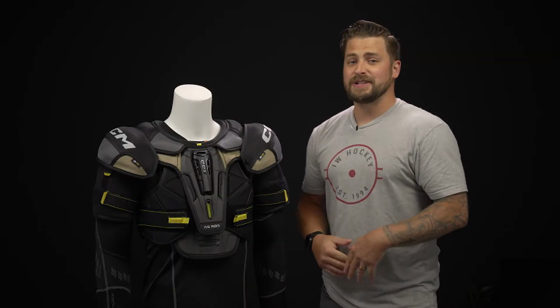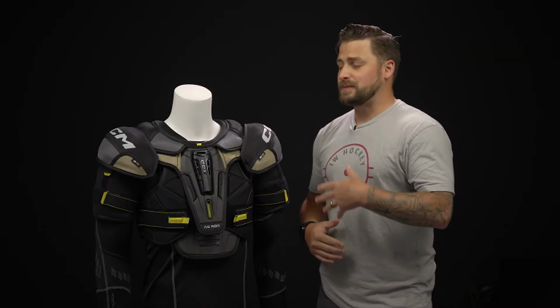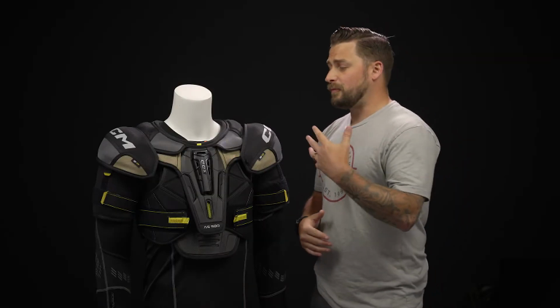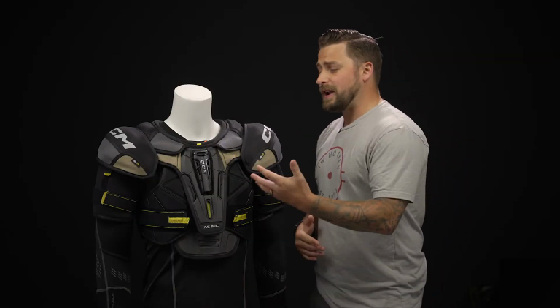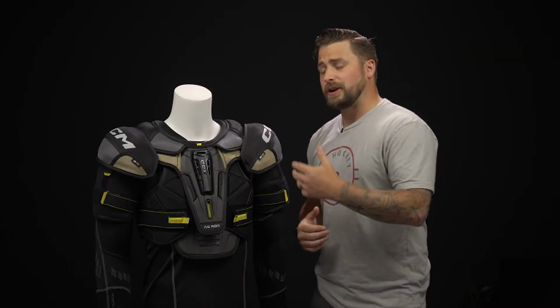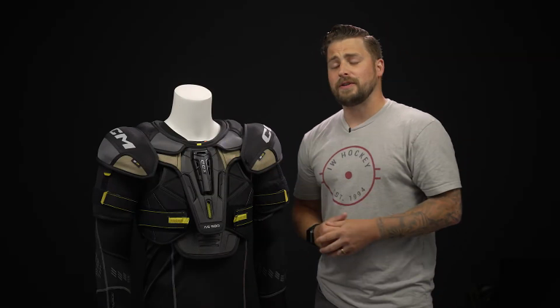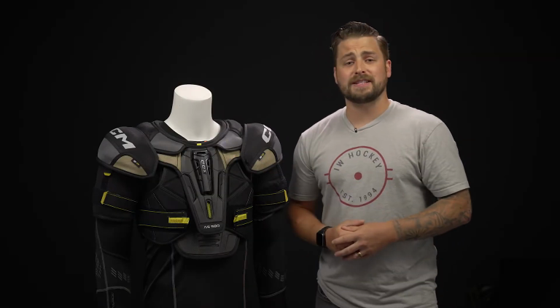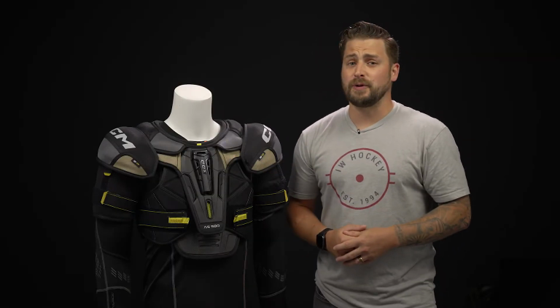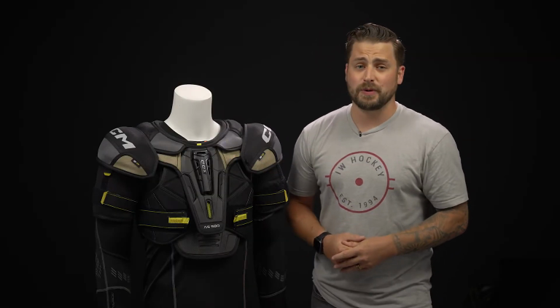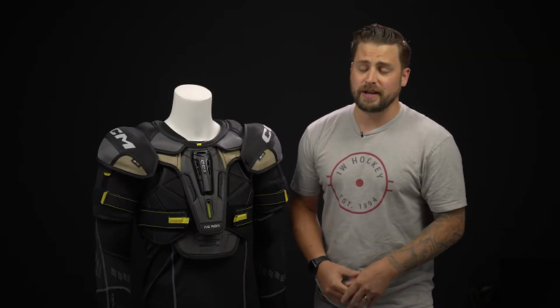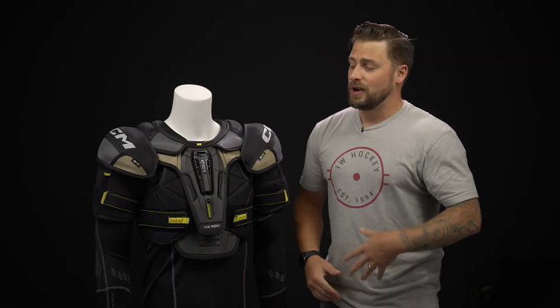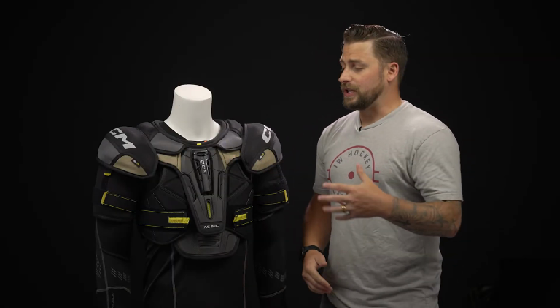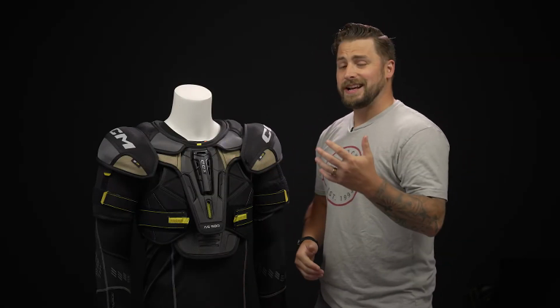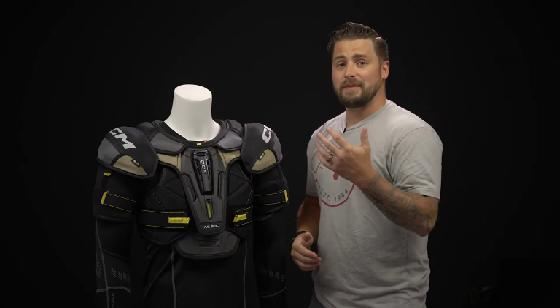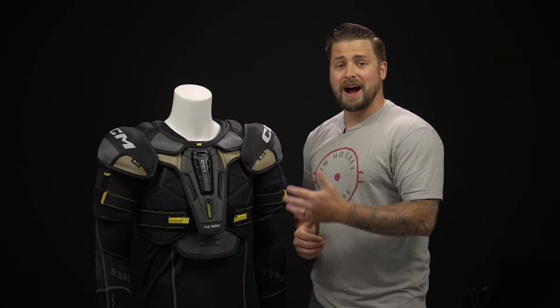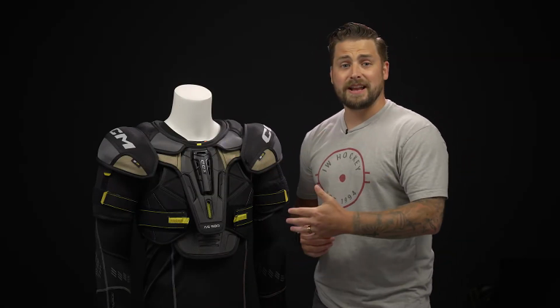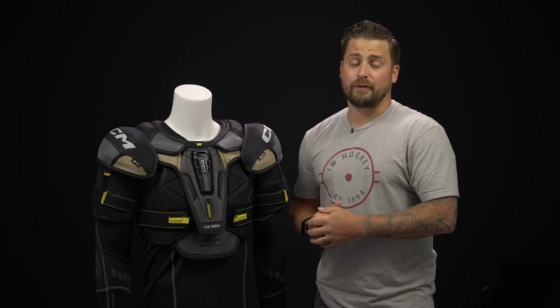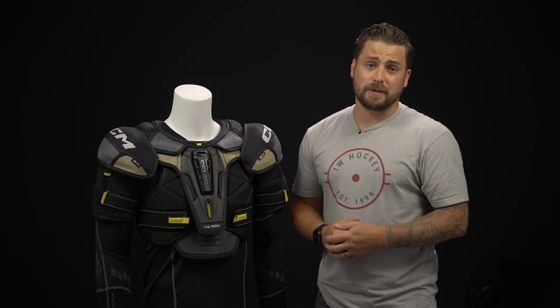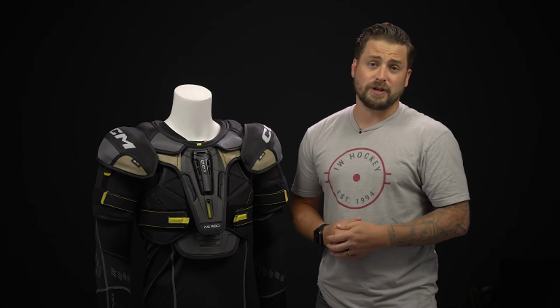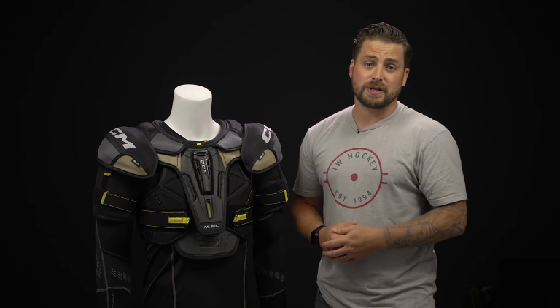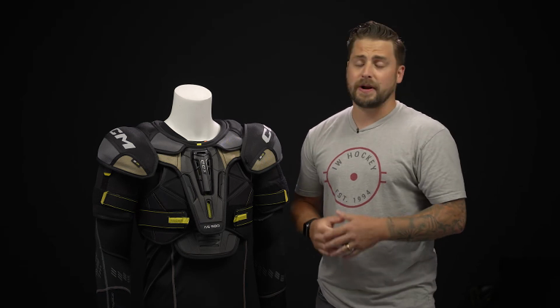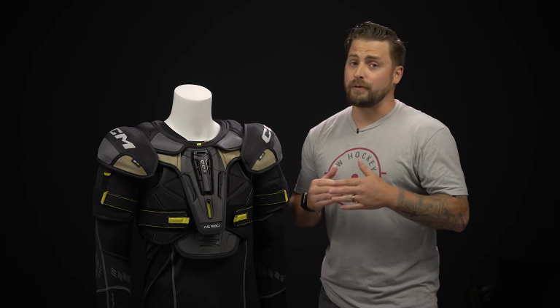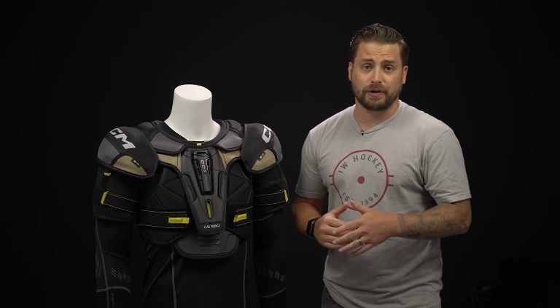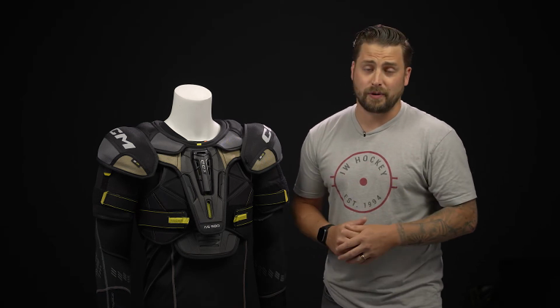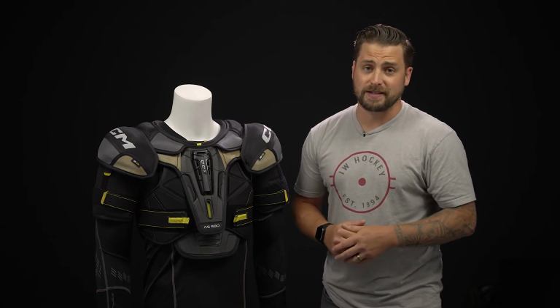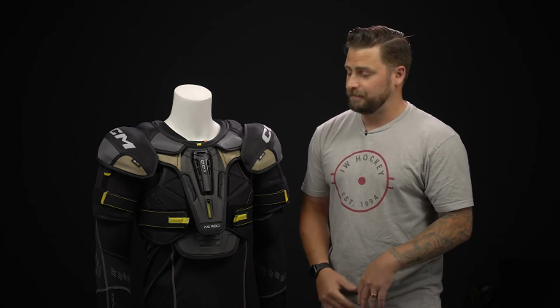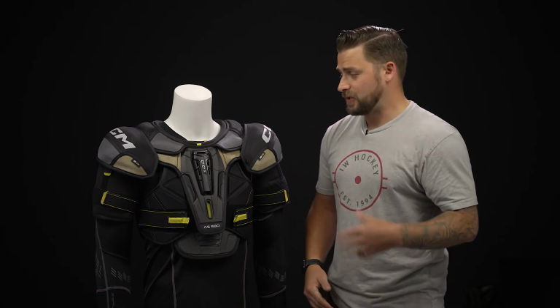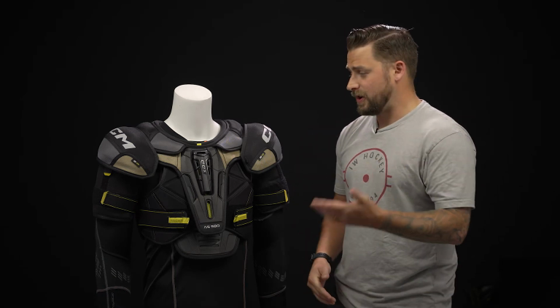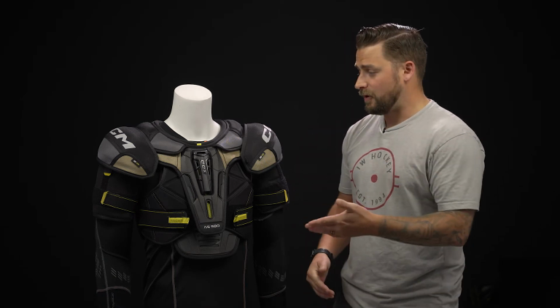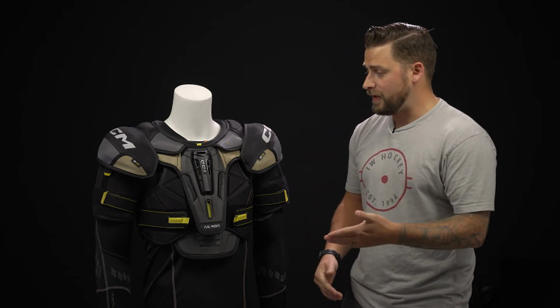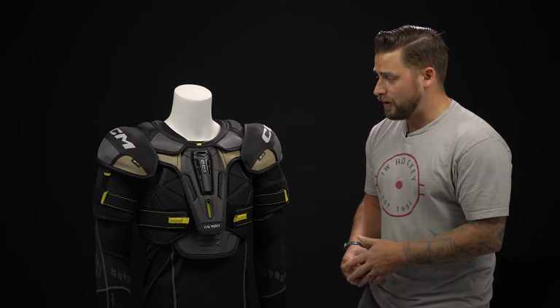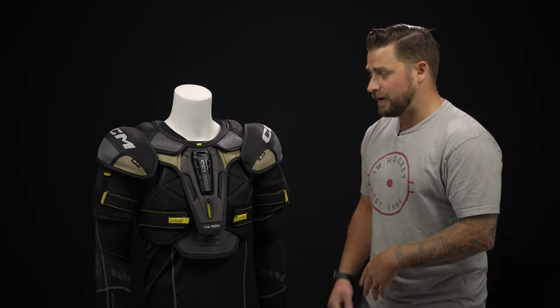So it's for that player who's on the ice a few days a week, looking to get some high-end performance features but at a really good price.